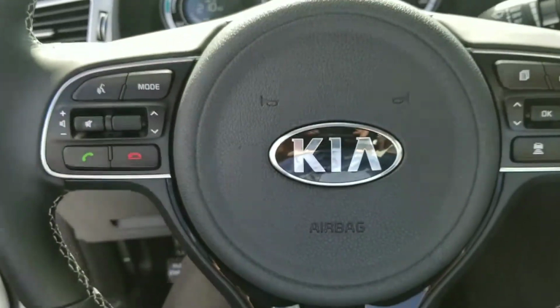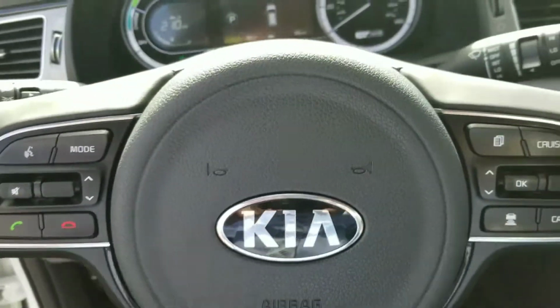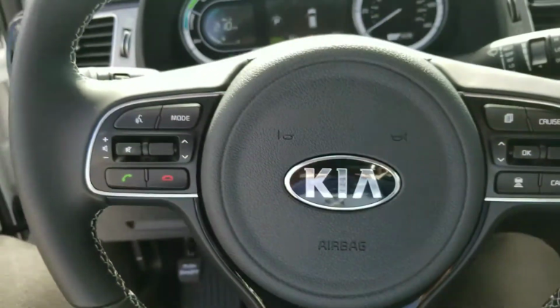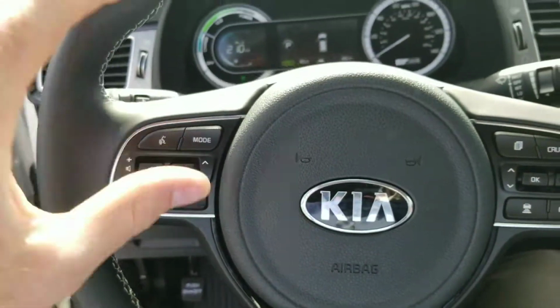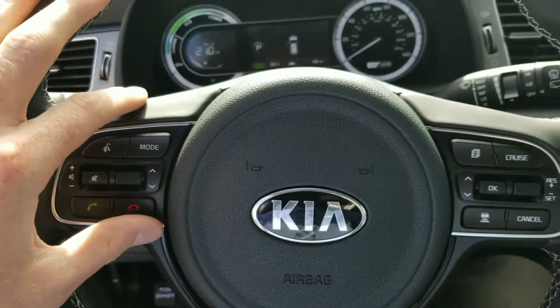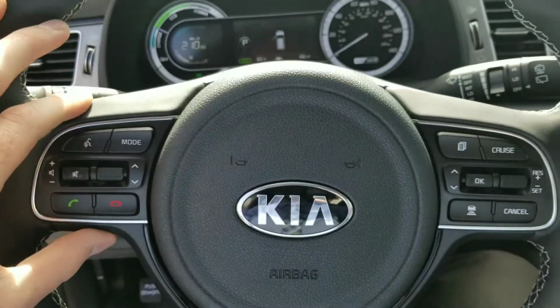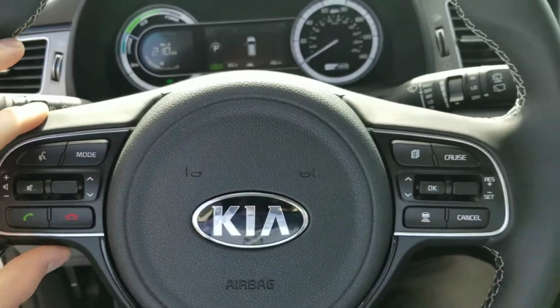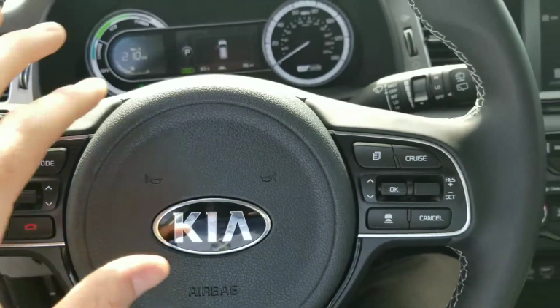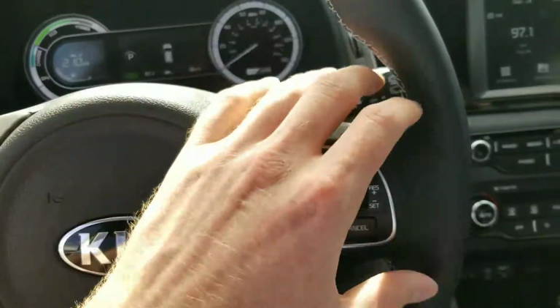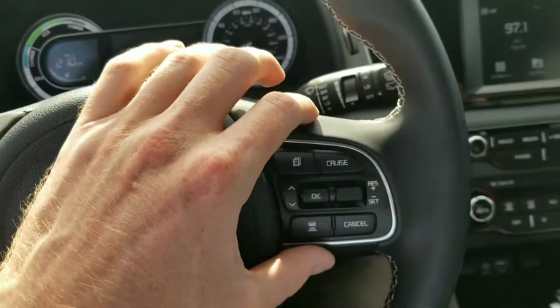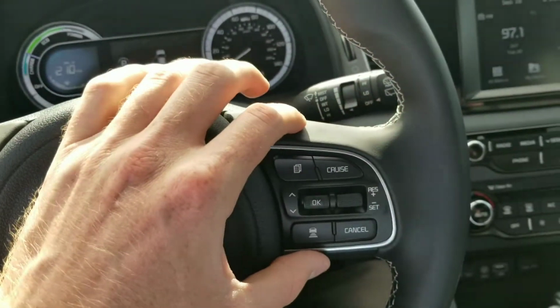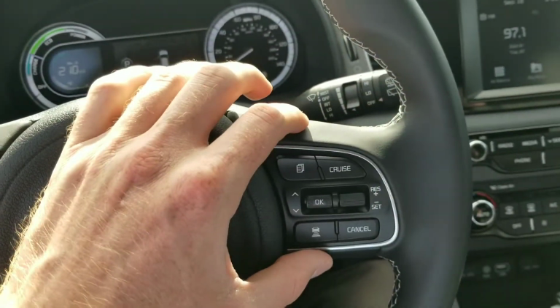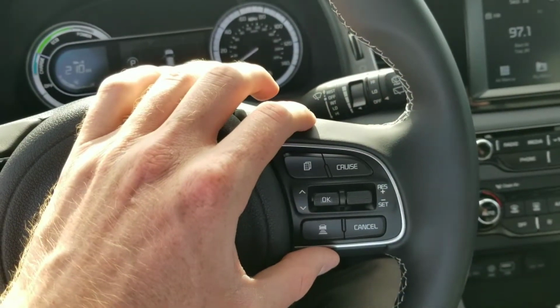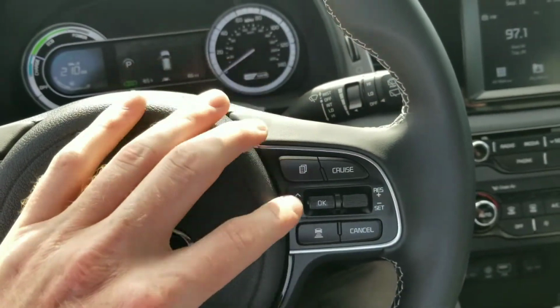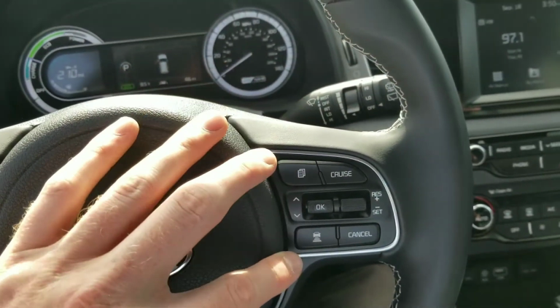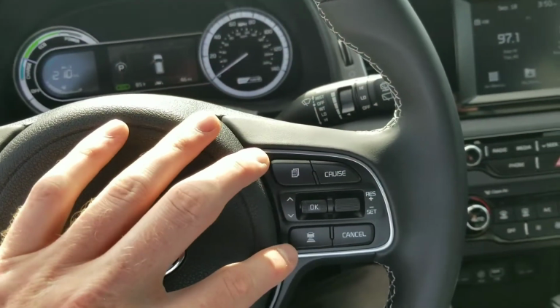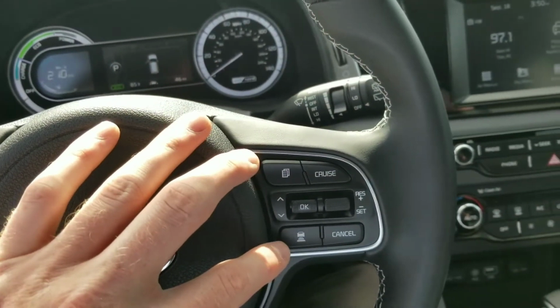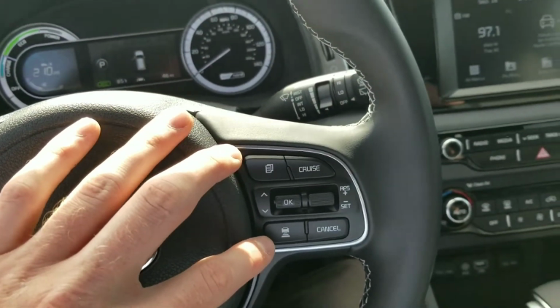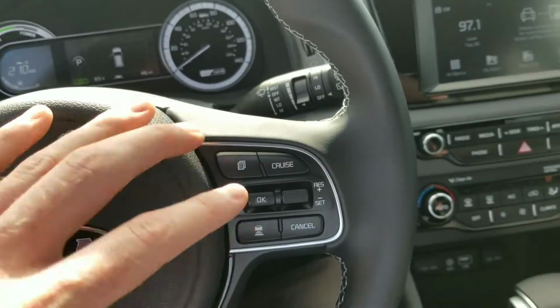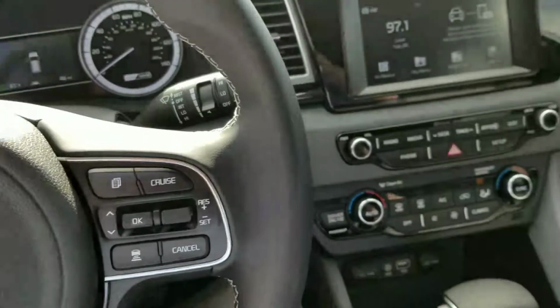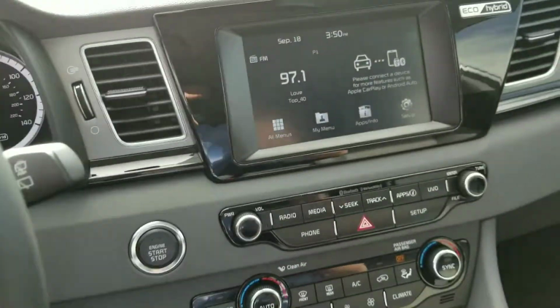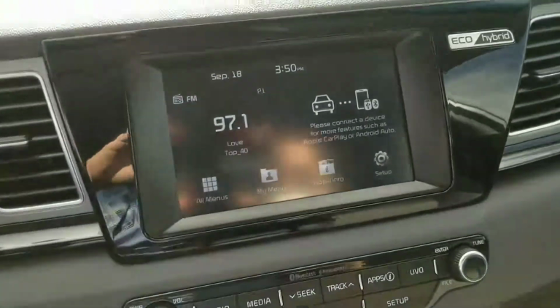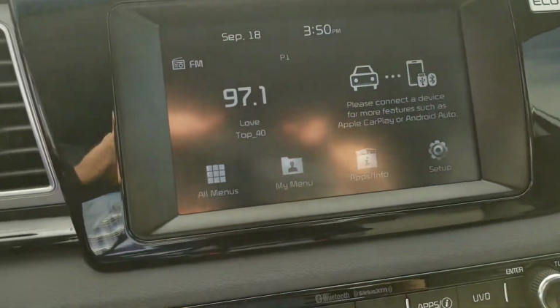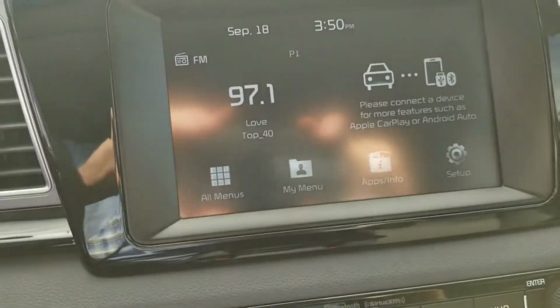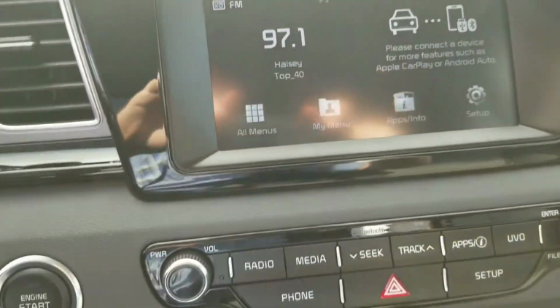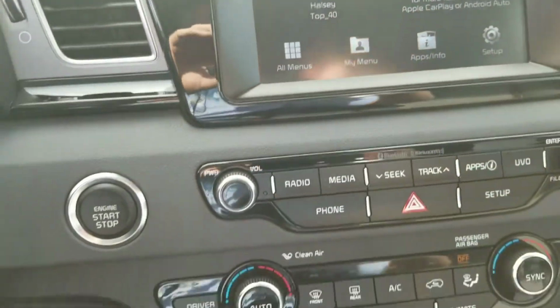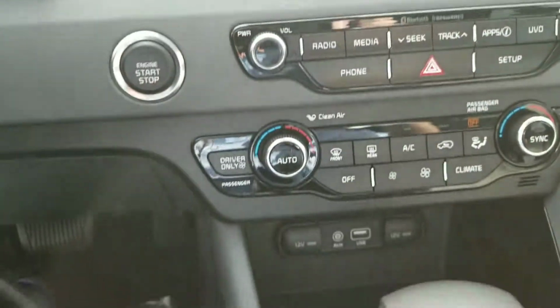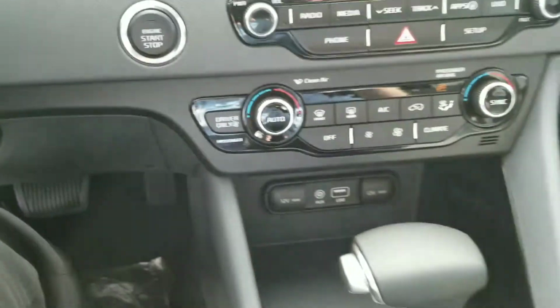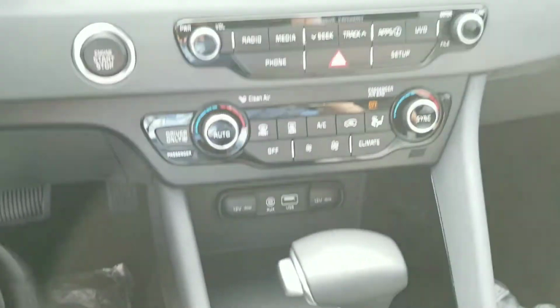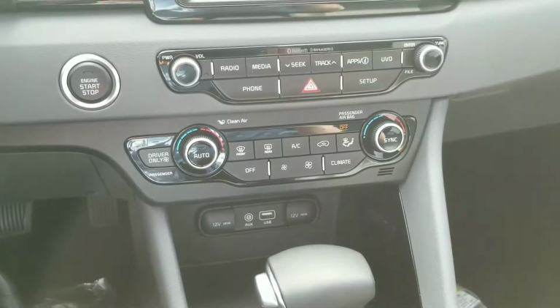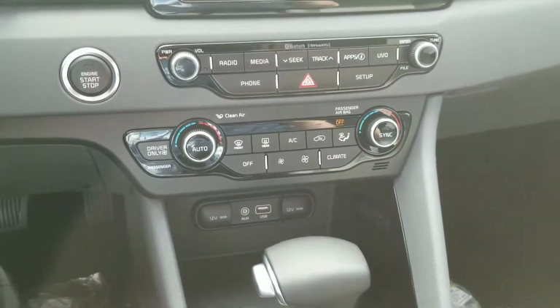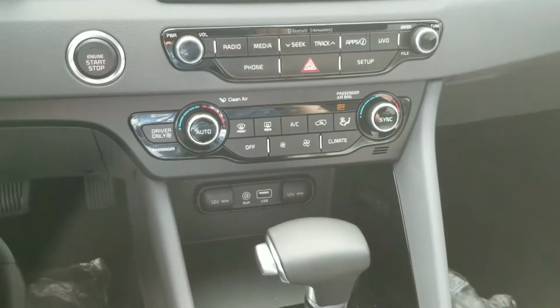With all Kias you've got Bluetooth and phone settings on the left, and trip and cruise settings on the right. This is our advanced smart cruise control. It does have Apple CarPlay and Android Auto, and all the buttons are big and legible.